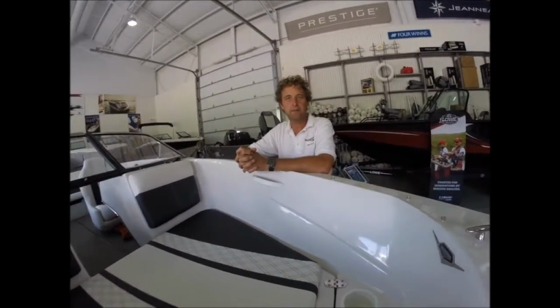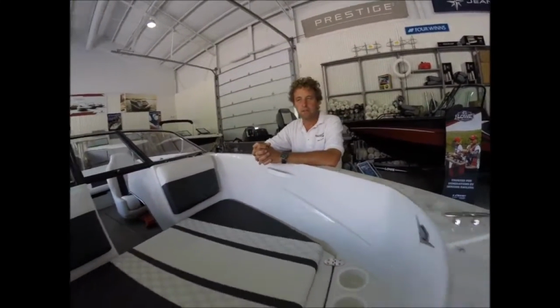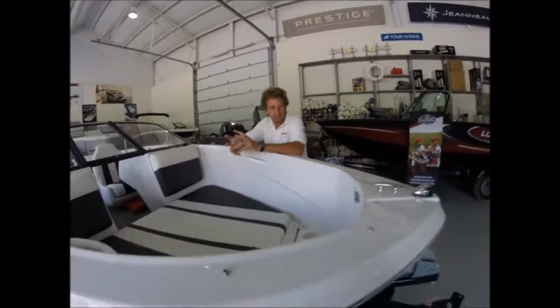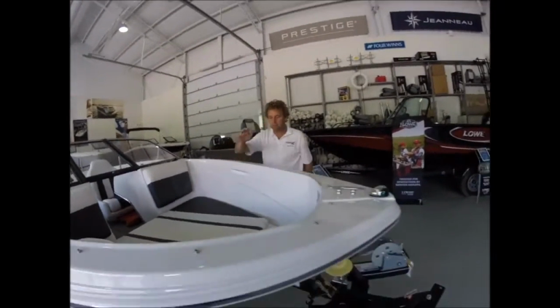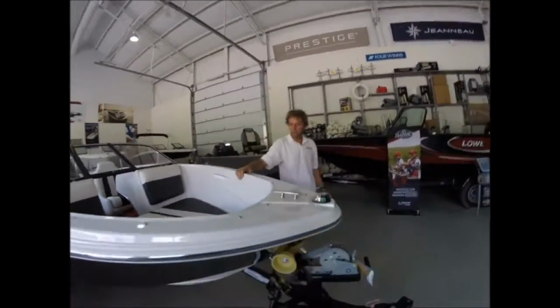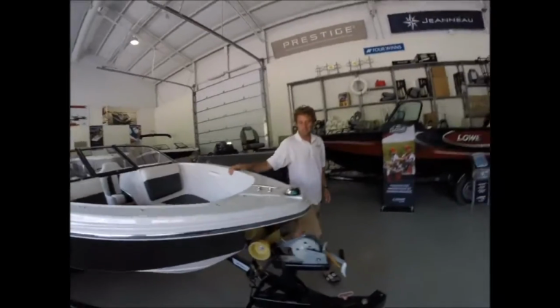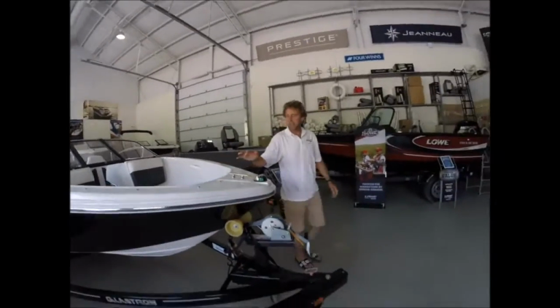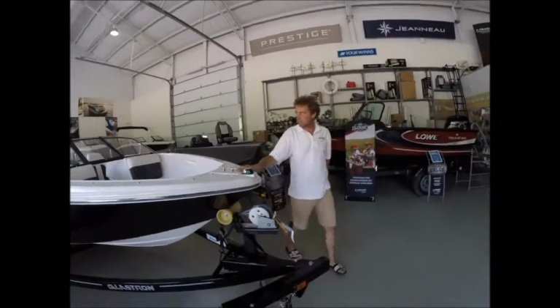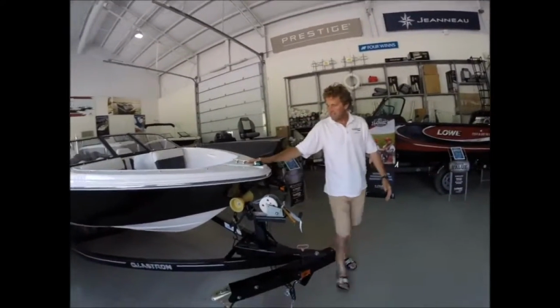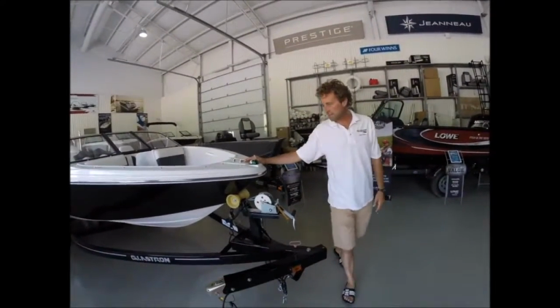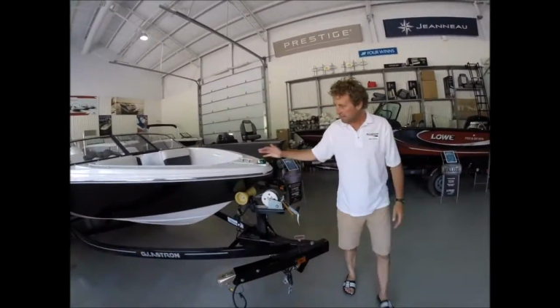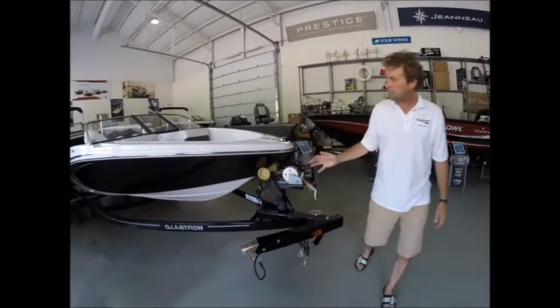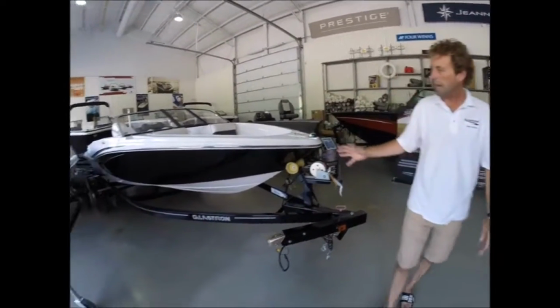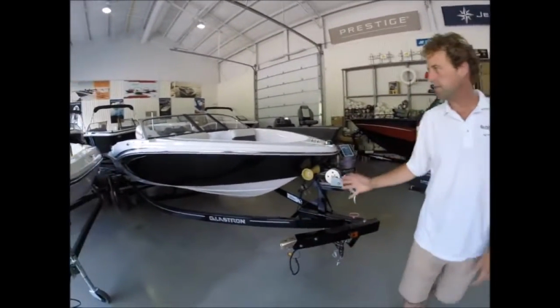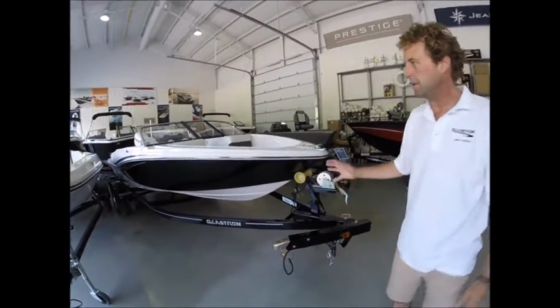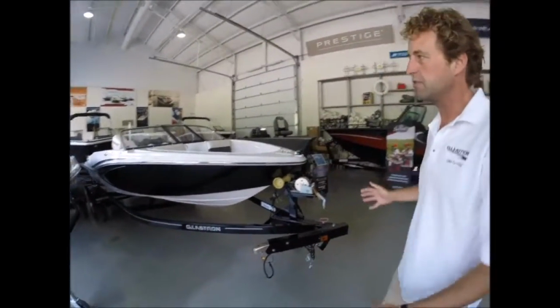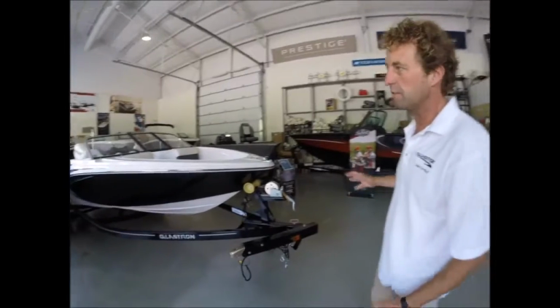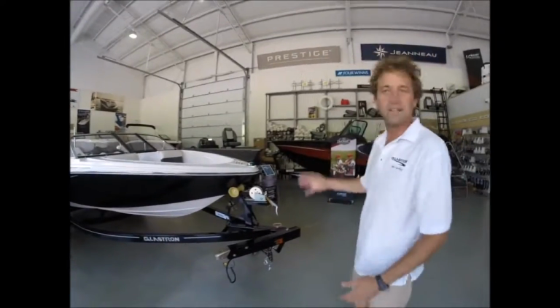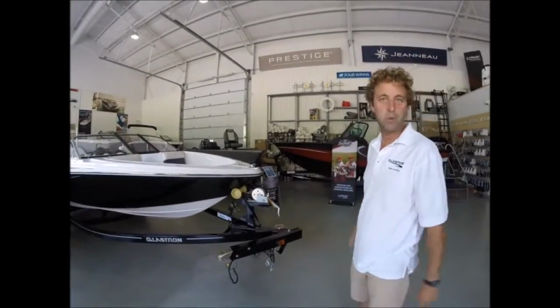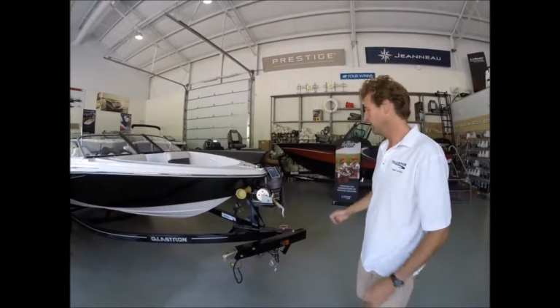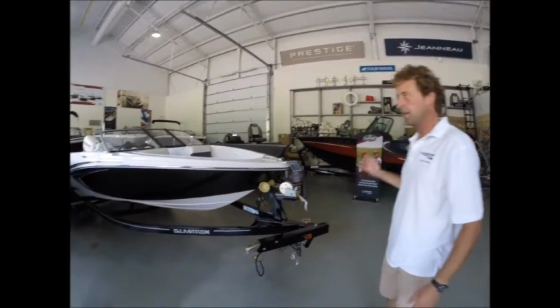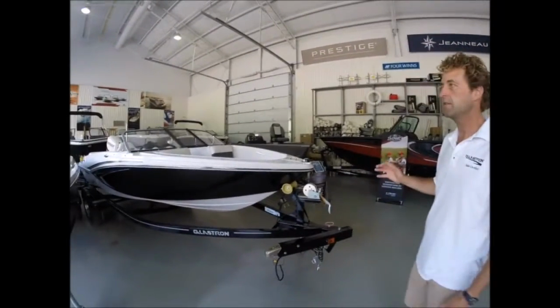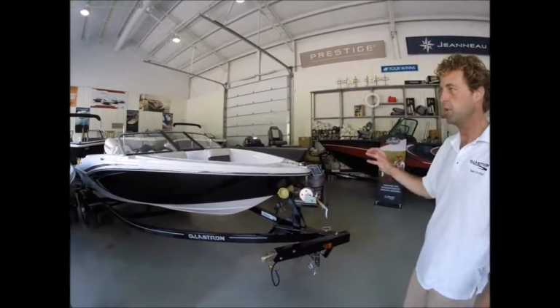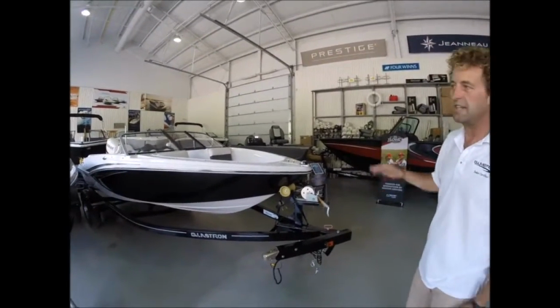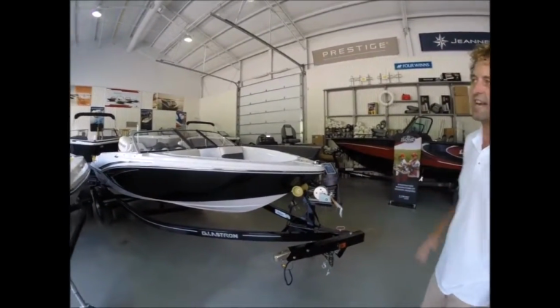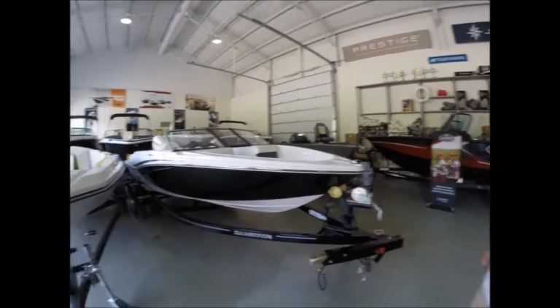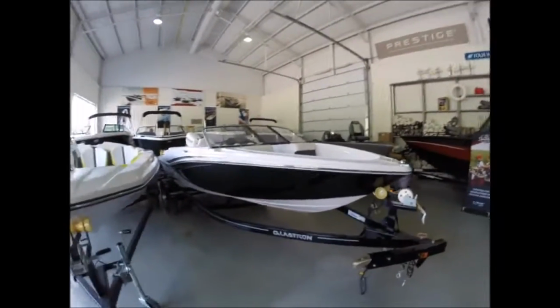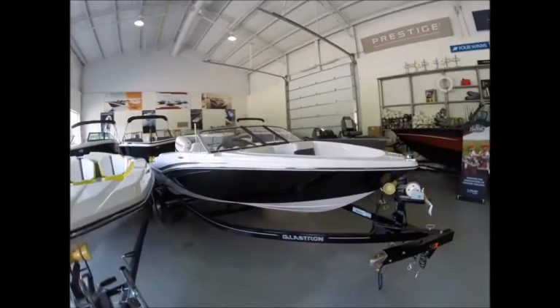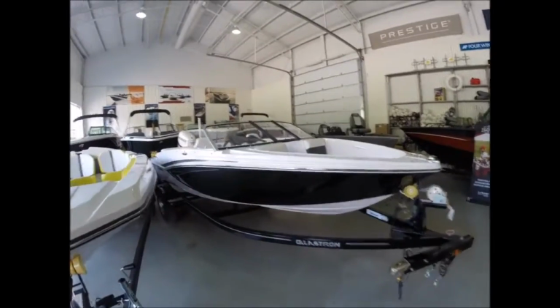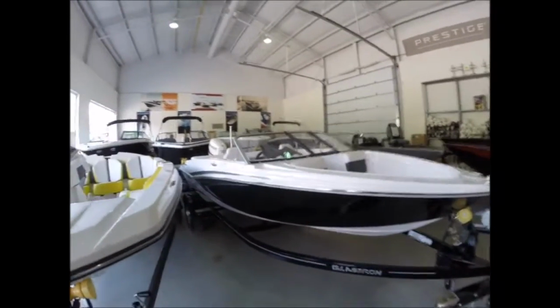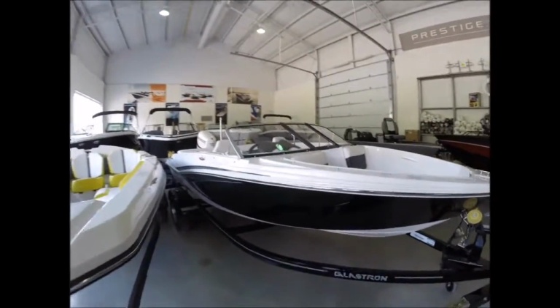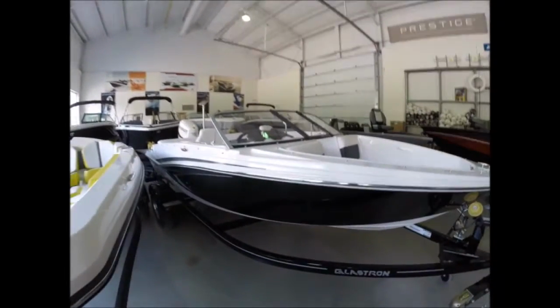What have you got for me here today? Well, Rob, this is a Glastron GTX 160. It's a special package built by Glastron for the back lake boater. A nice, small, easy access boat with lots of good features in it.